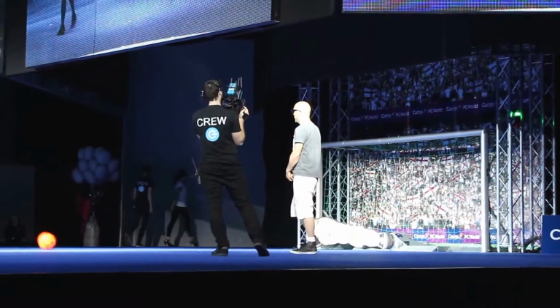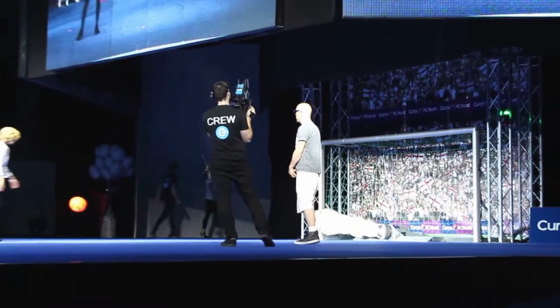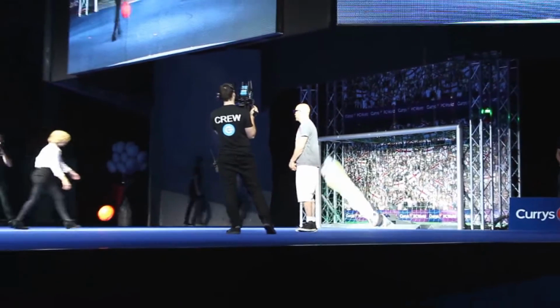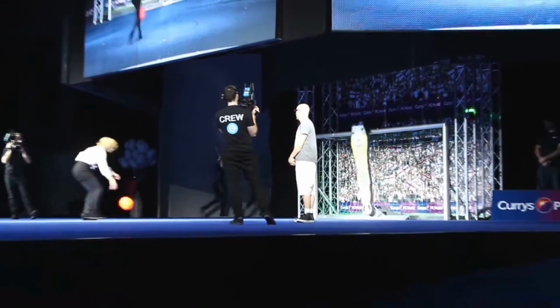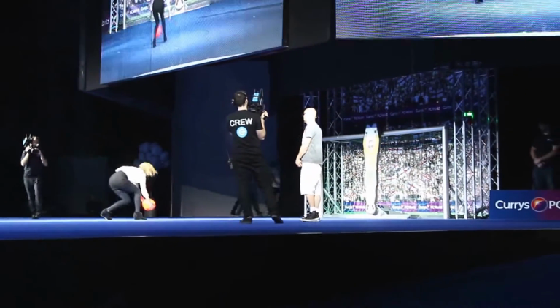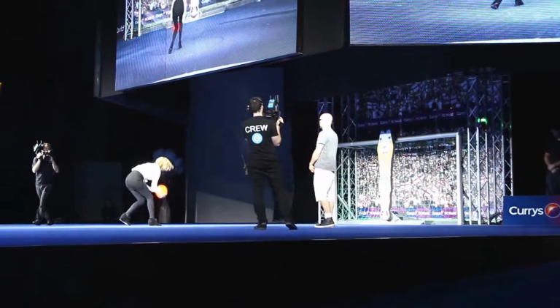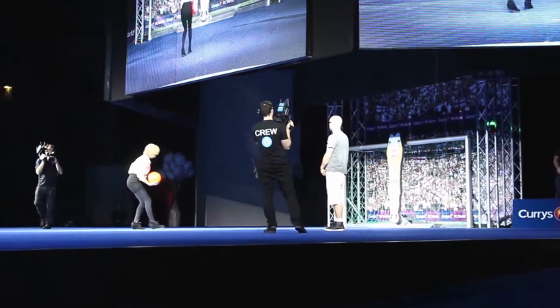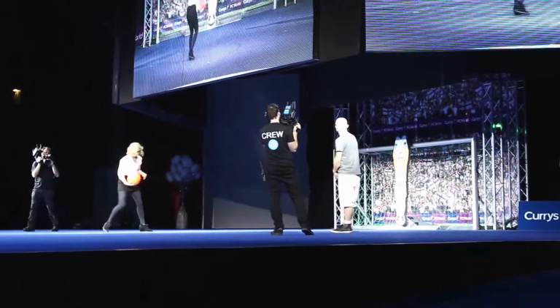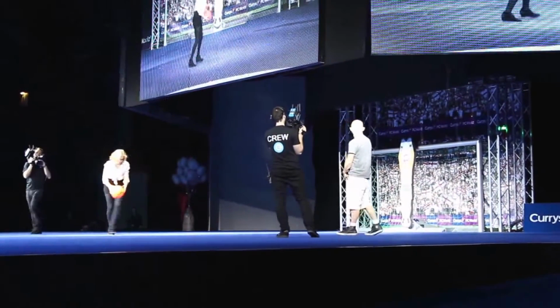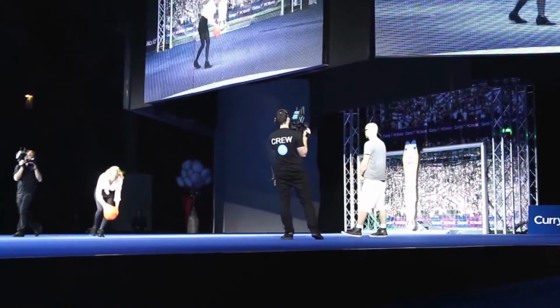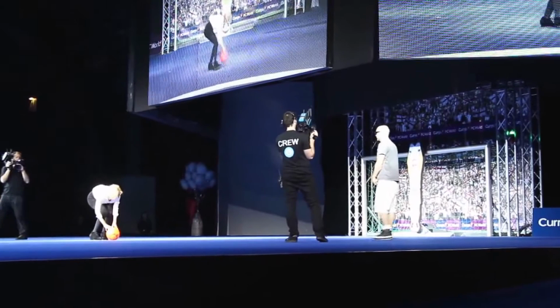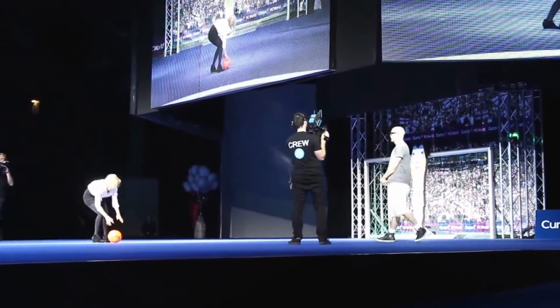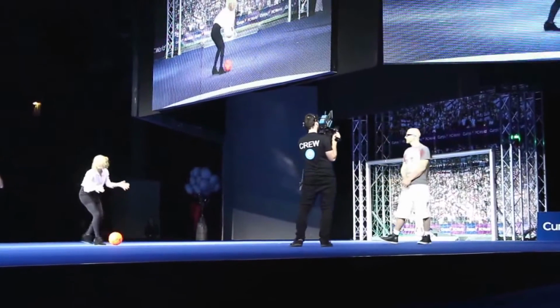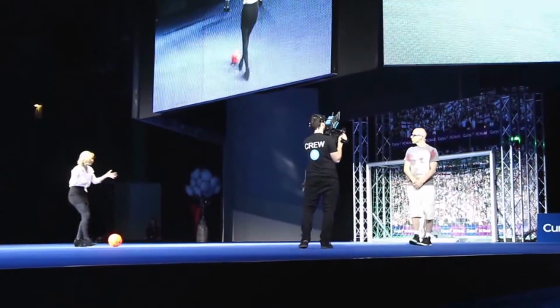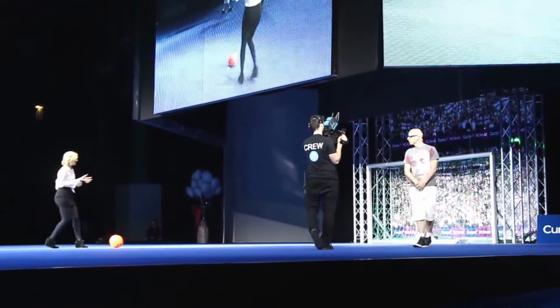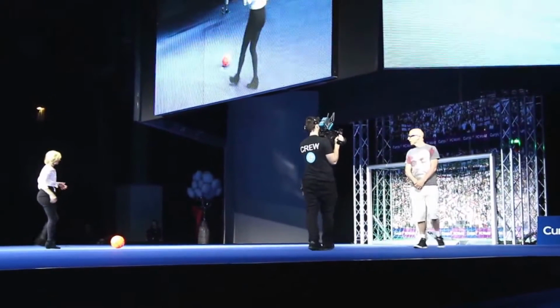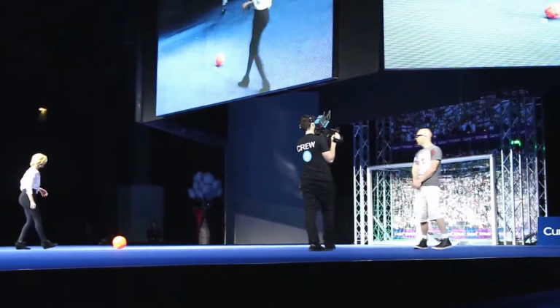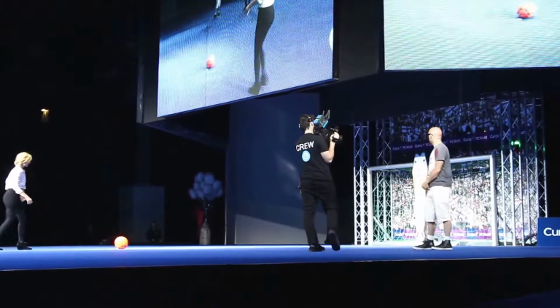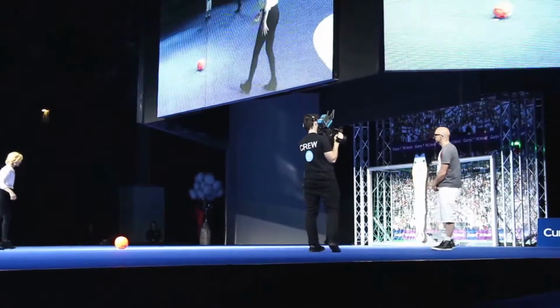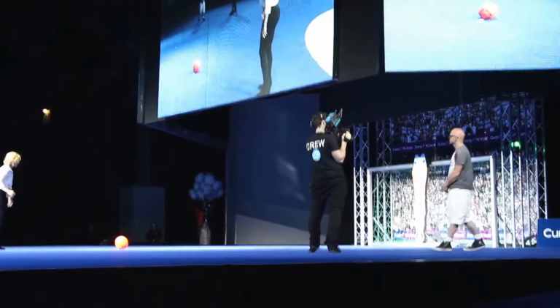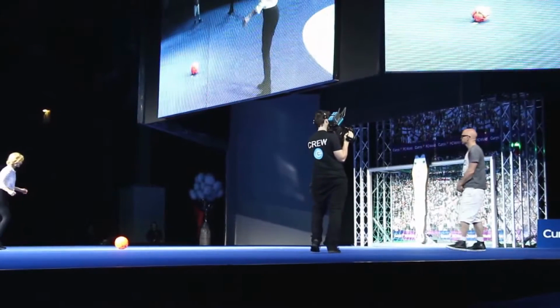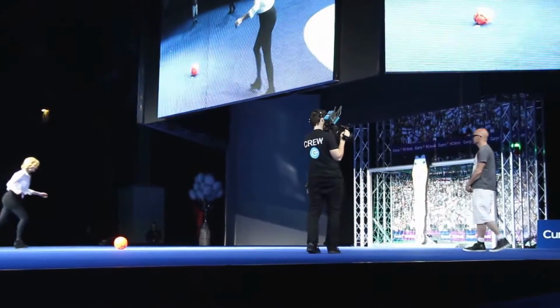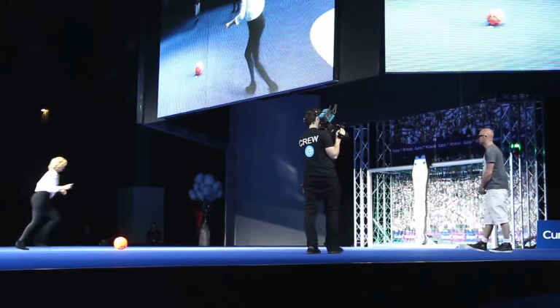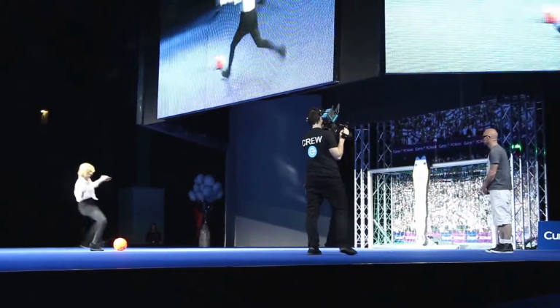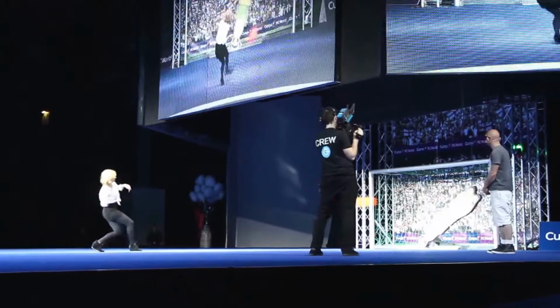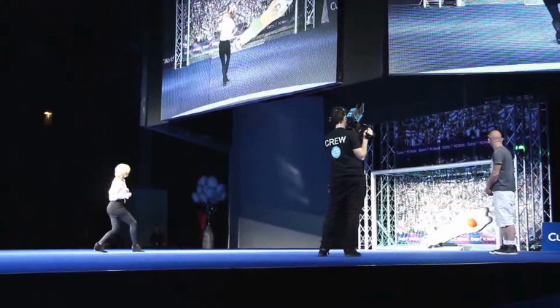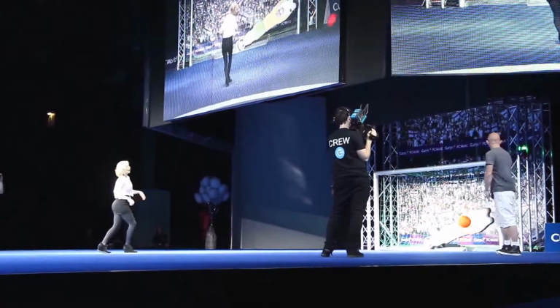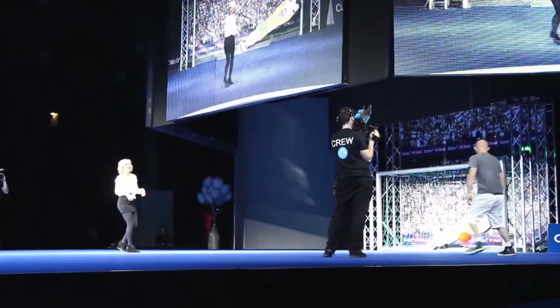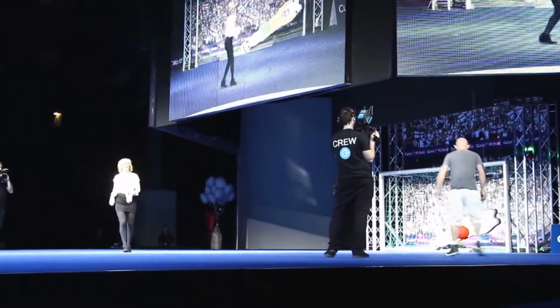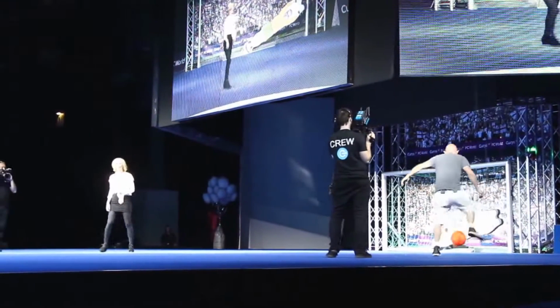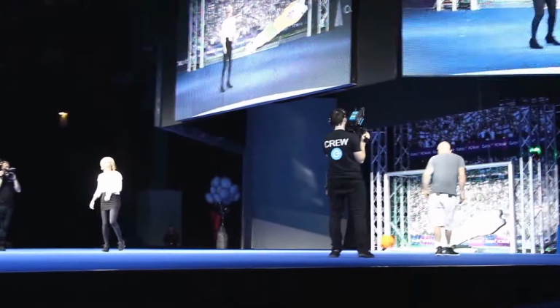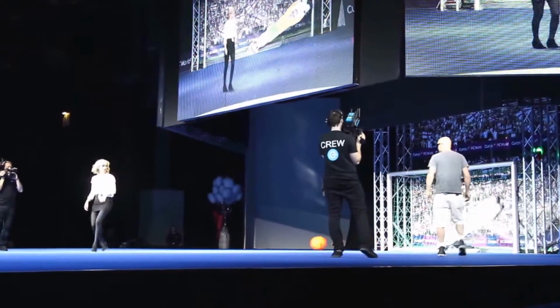Nice shot, Rachel. Nice save, Mr. John Bentley. I'm going to have another one — I'm going to get one past this thing. You've got two shots in this Gadget Show Live. Oh, fine shot, man. That was beautiful.